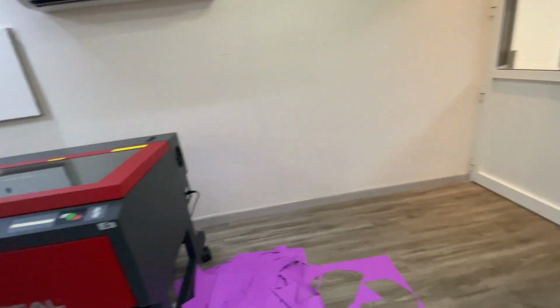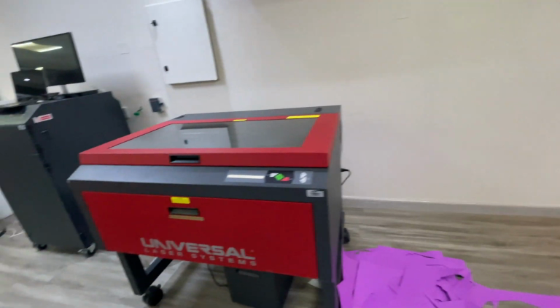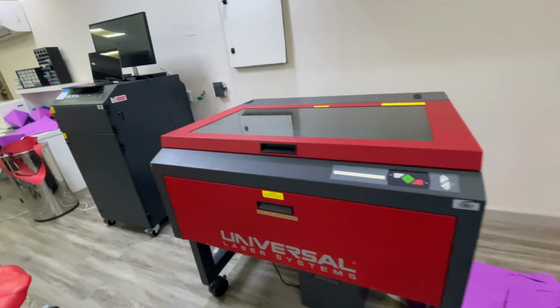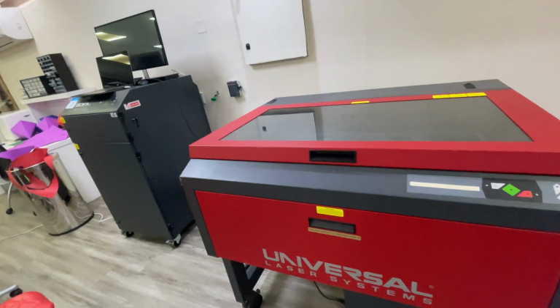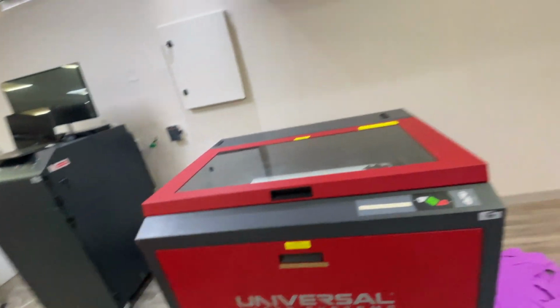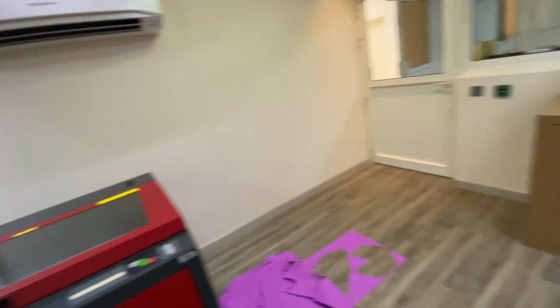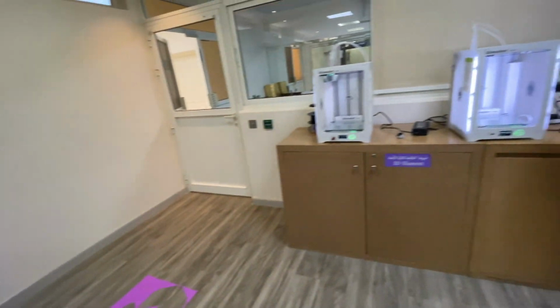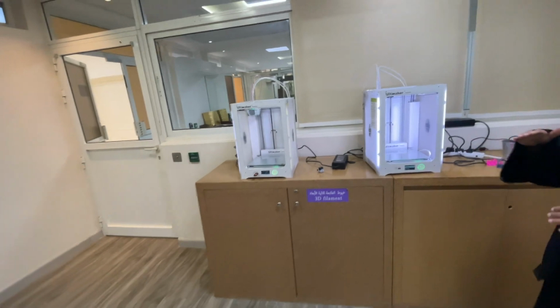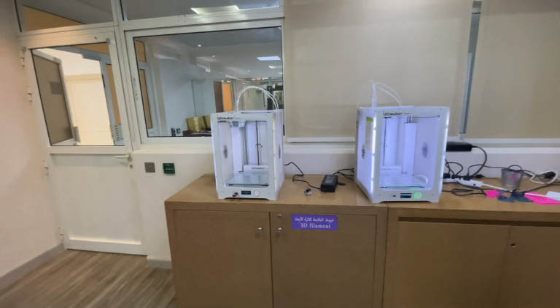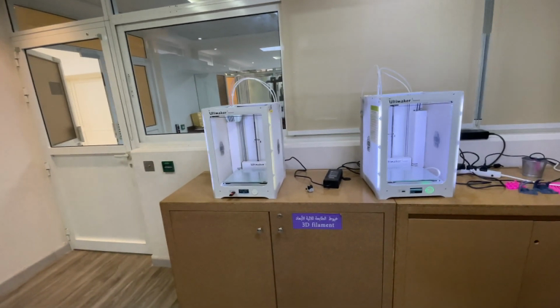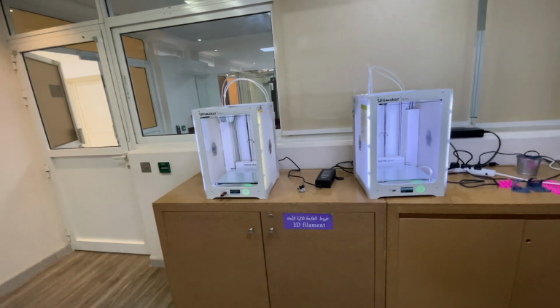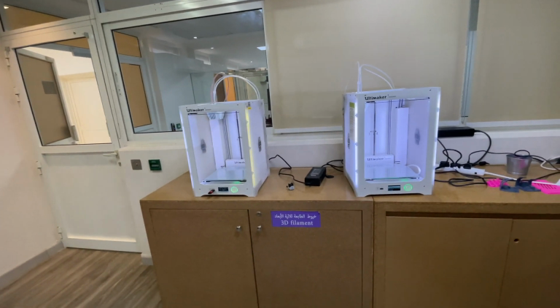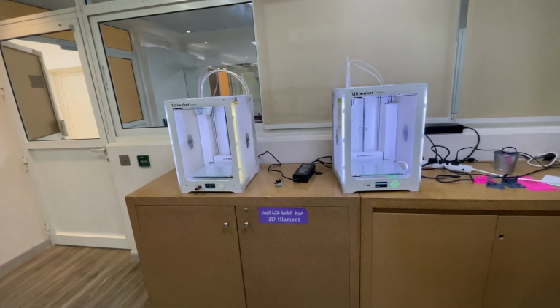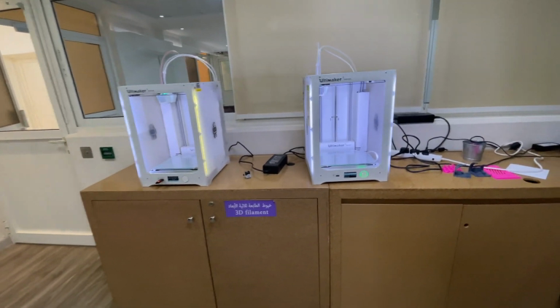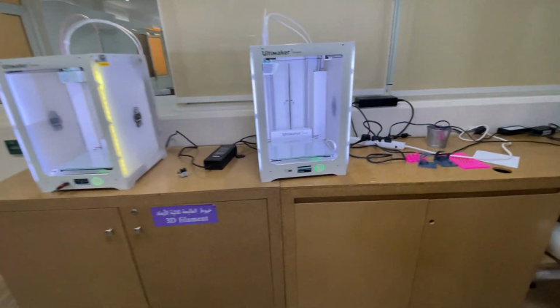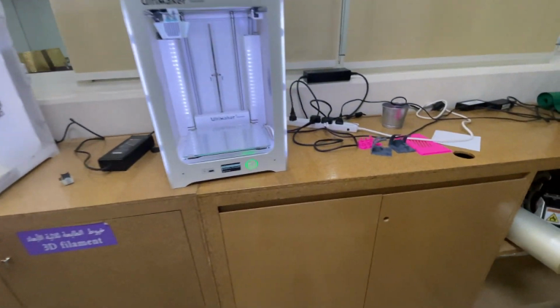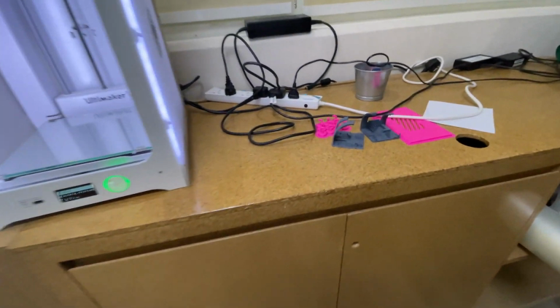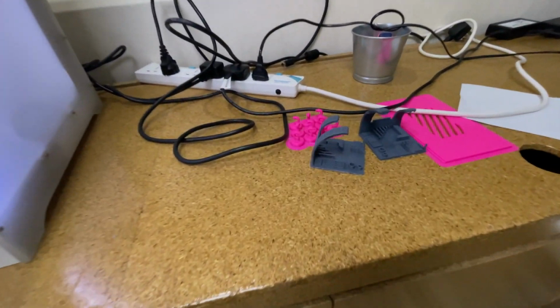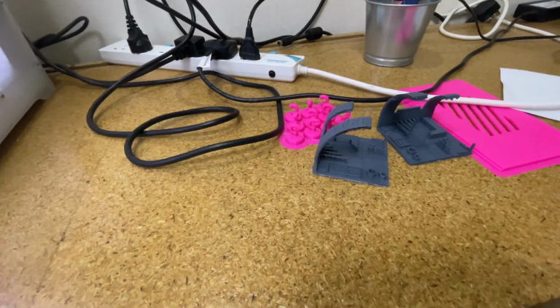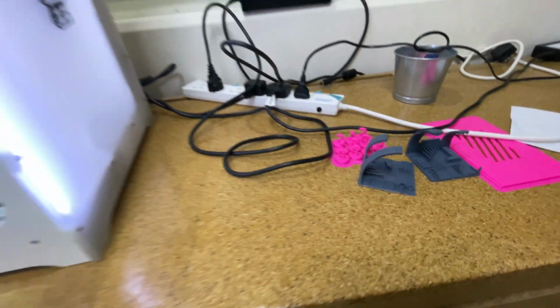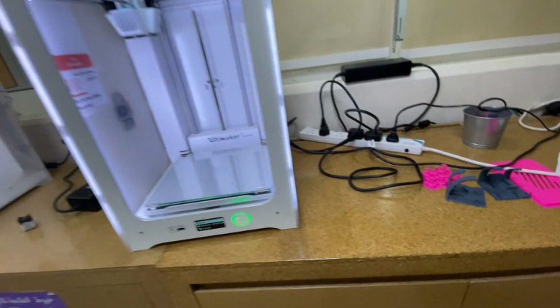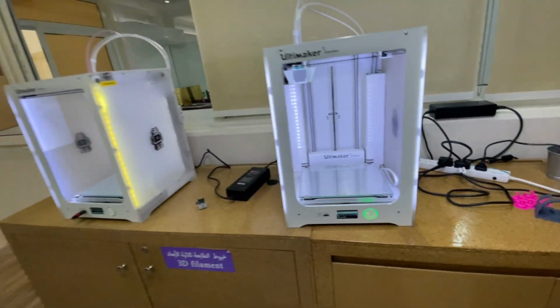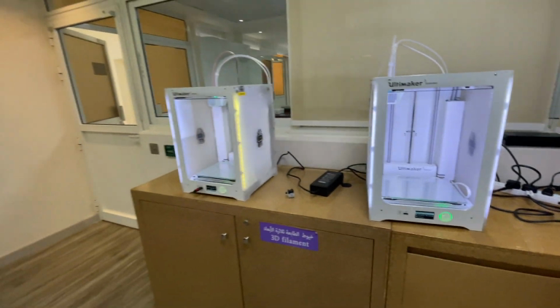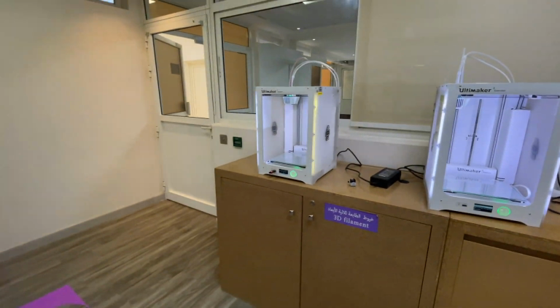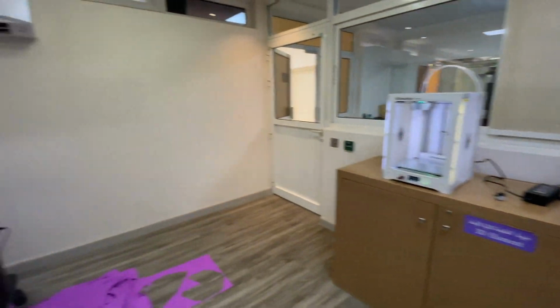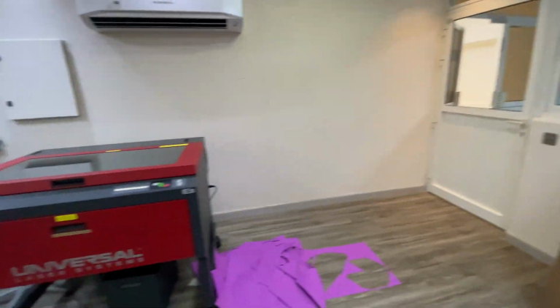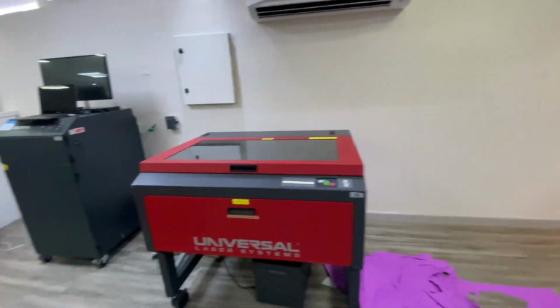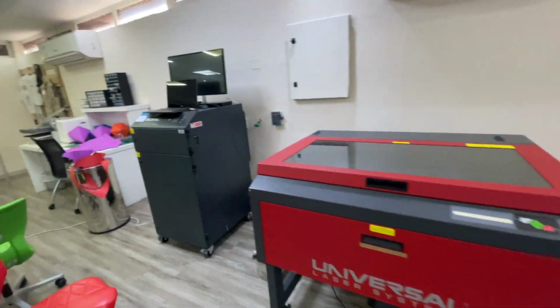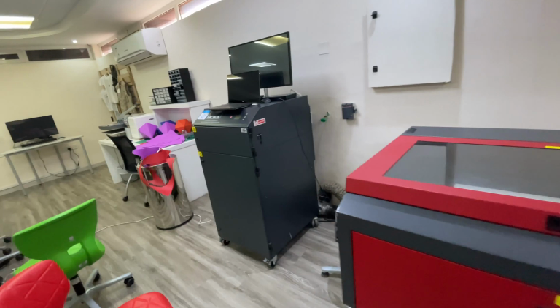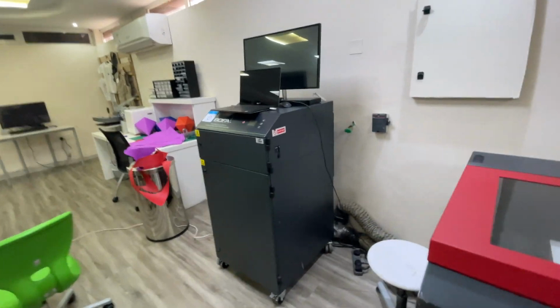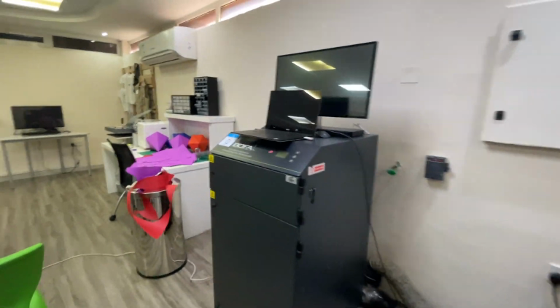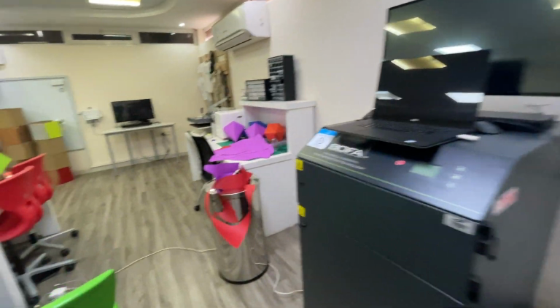The reason they keep an automaton here is so you can print directly onto the fabric, and also print PLA onto it. They also have a laser machine complementing this workflow.